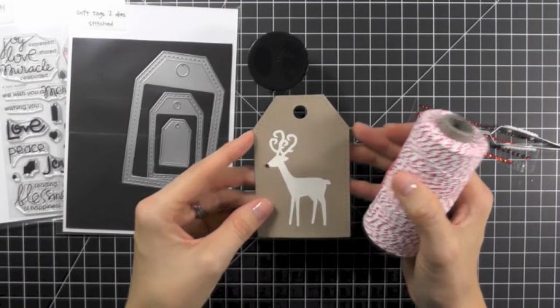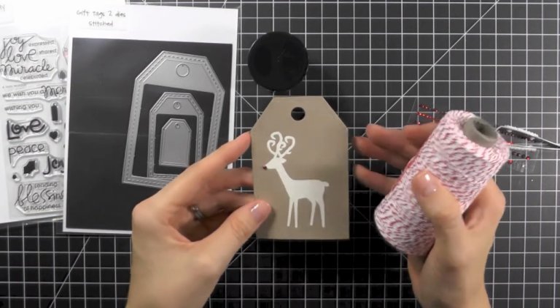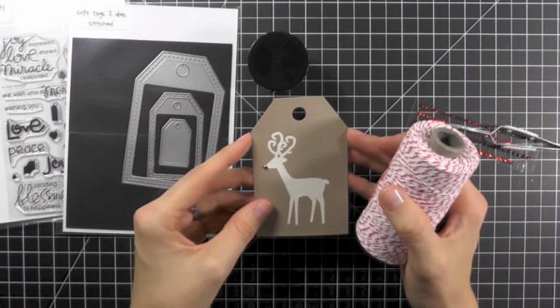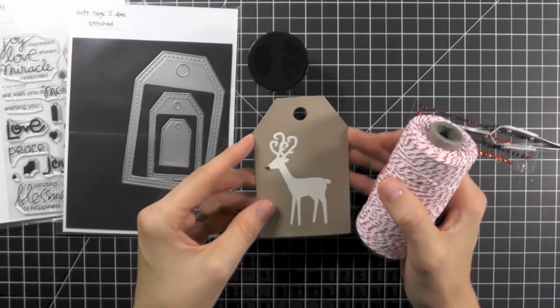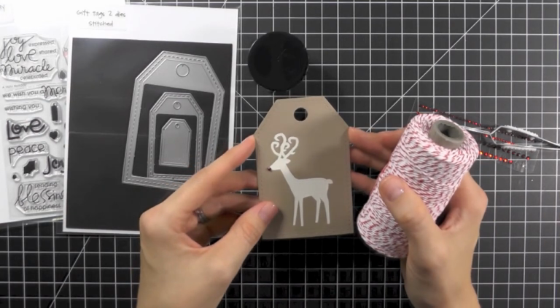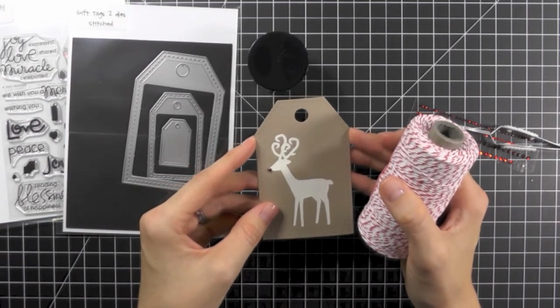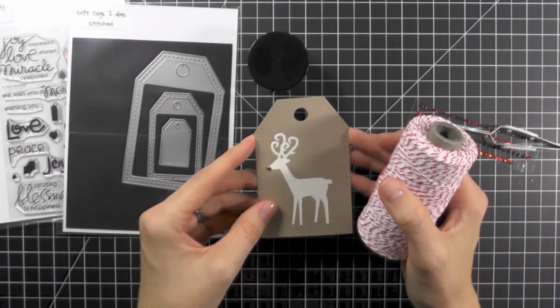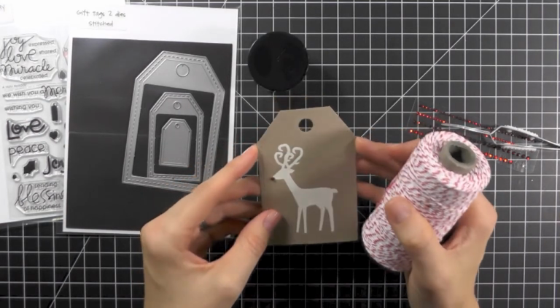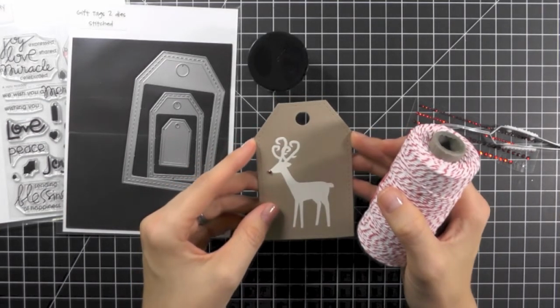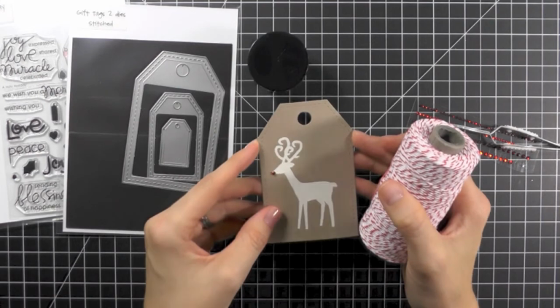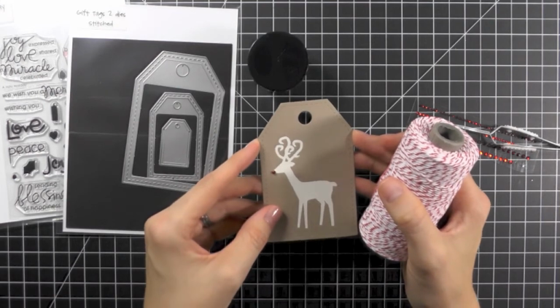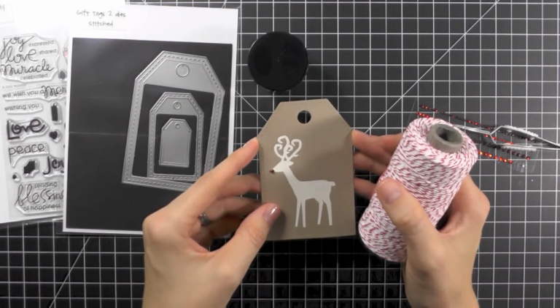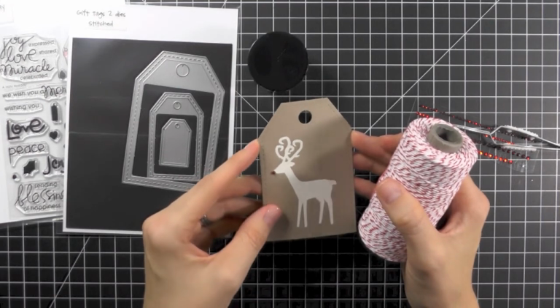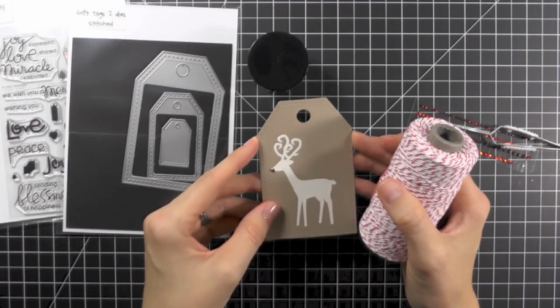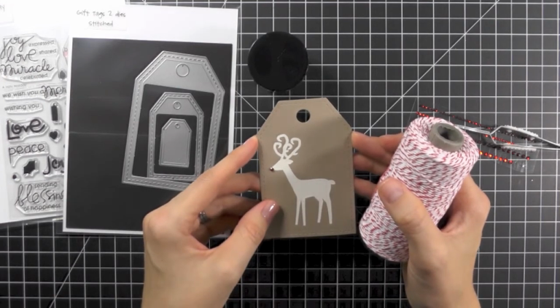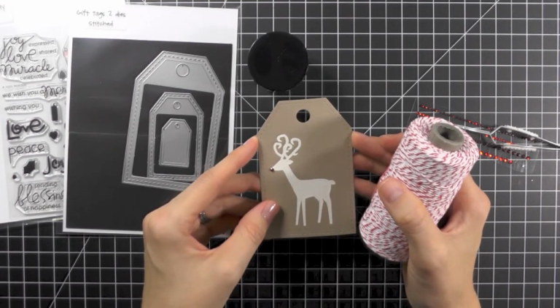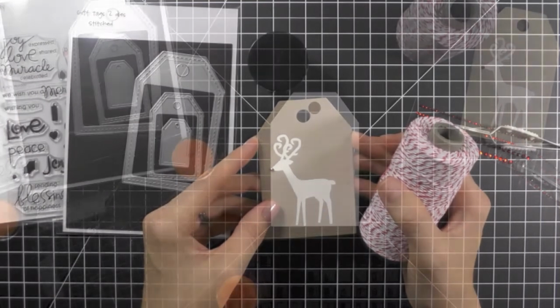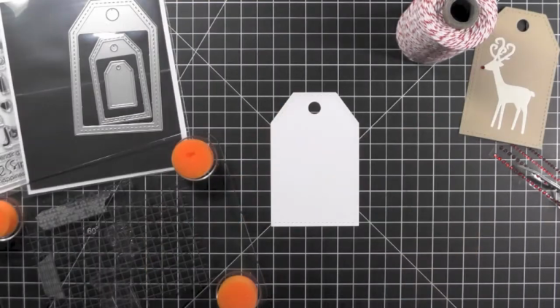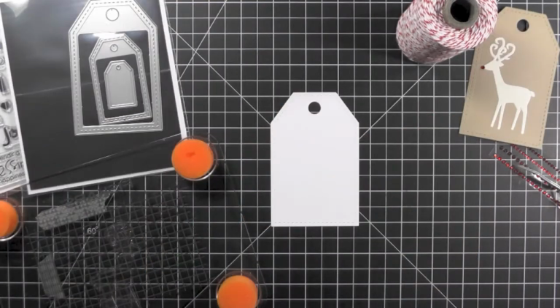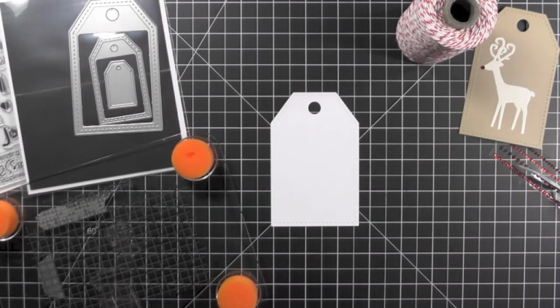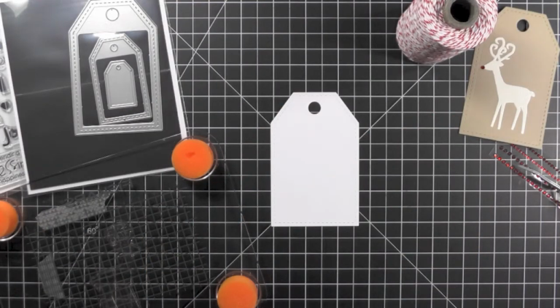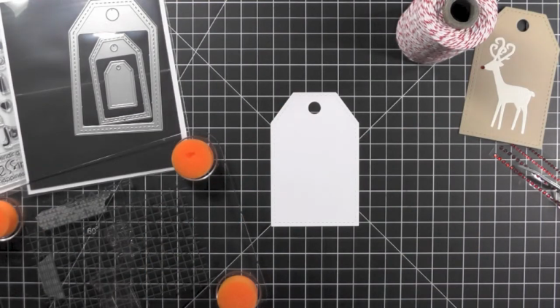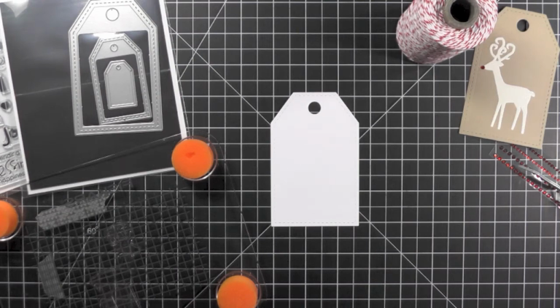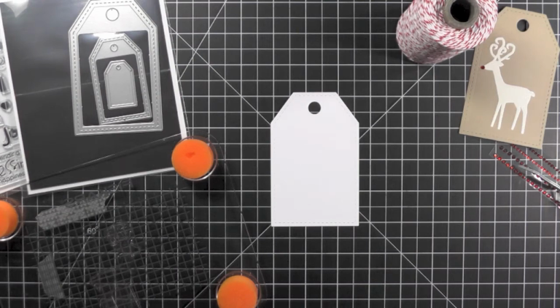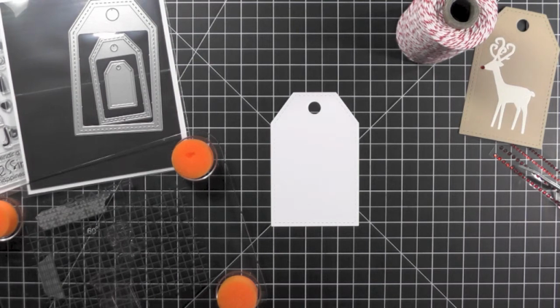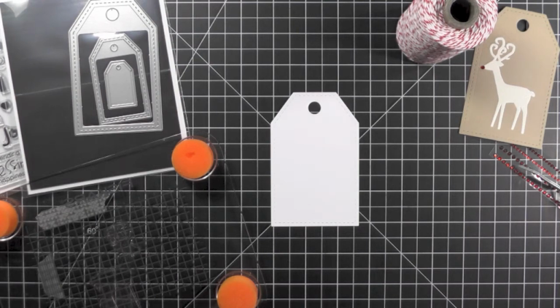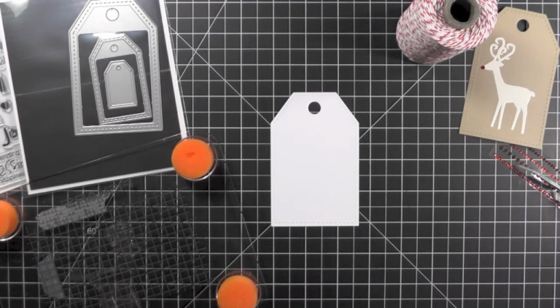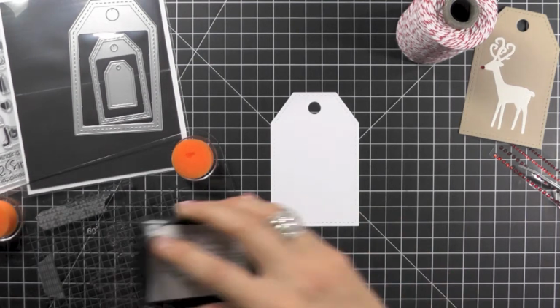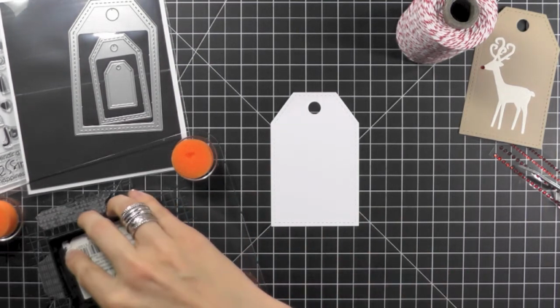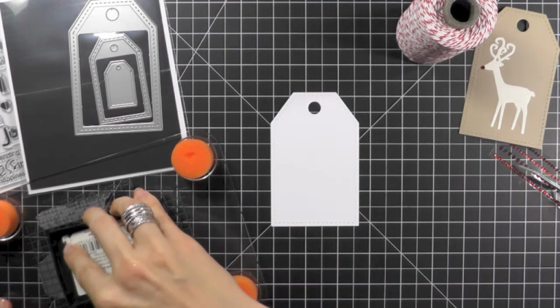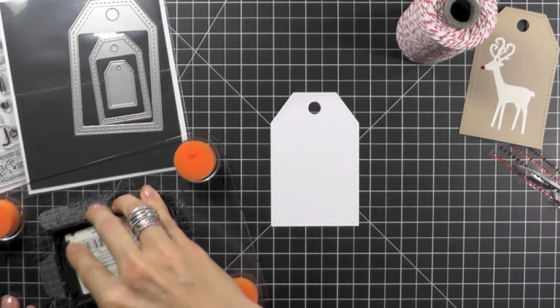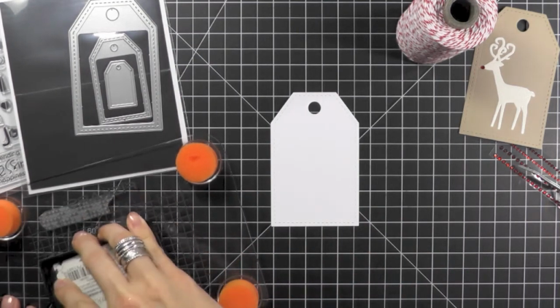Now while I think this tag is really pretty, I think it's a little too simple. So let's kick it up a notch. We'll be following a couple of the same steps — die cut your tag and stamp your image using VersaMark ink.